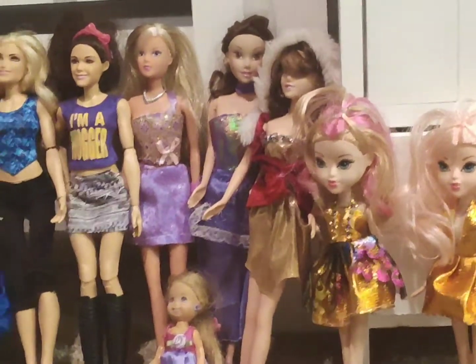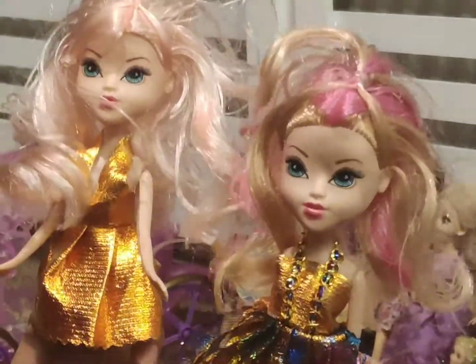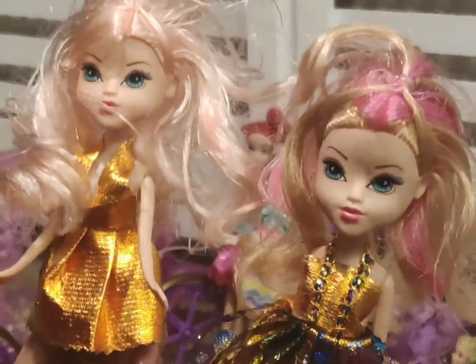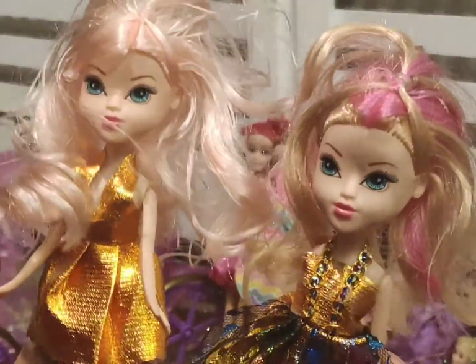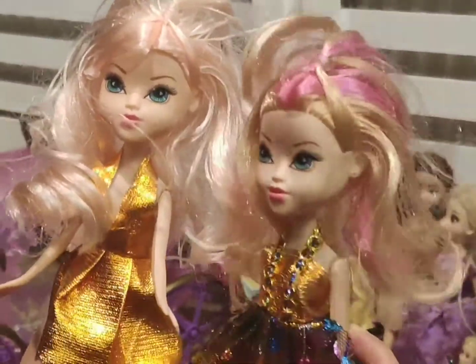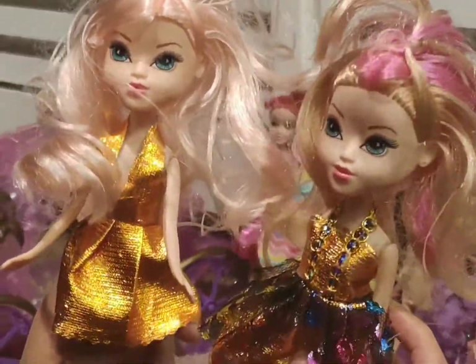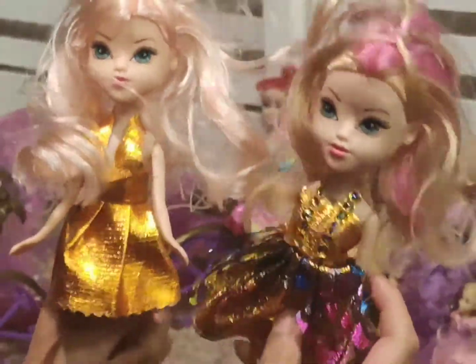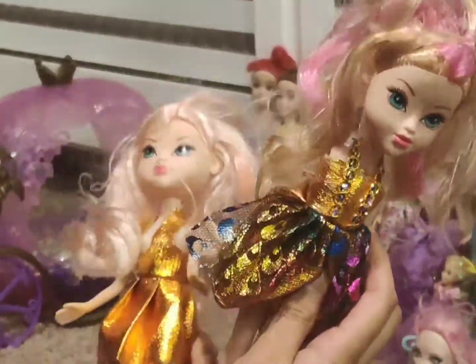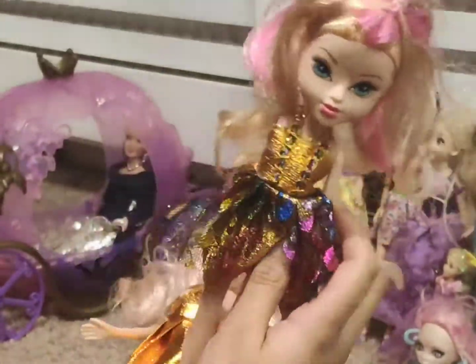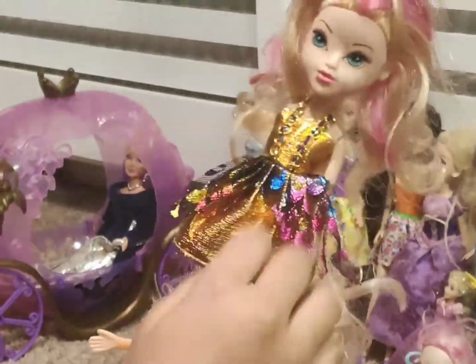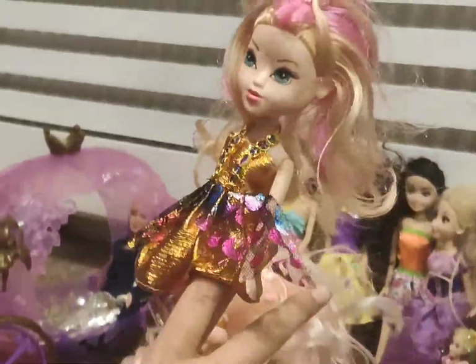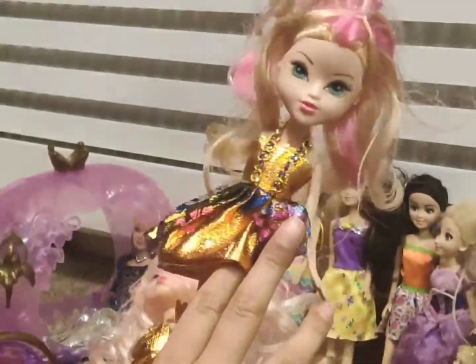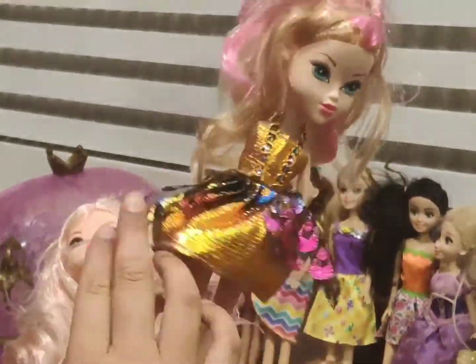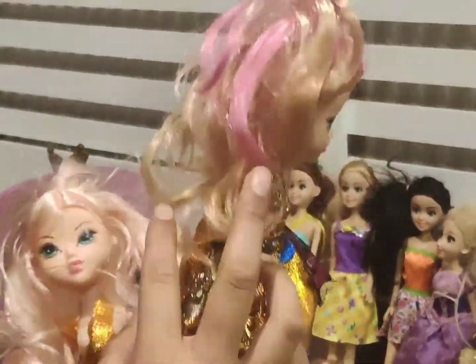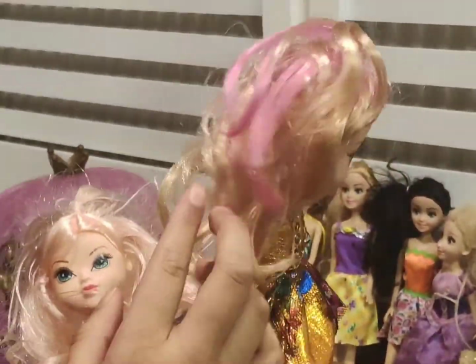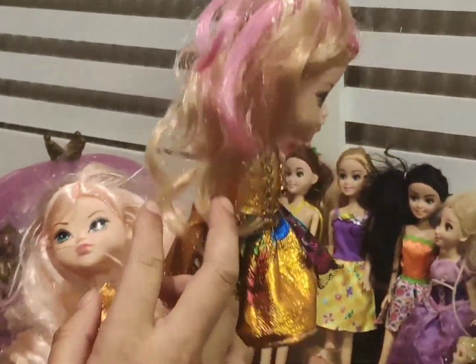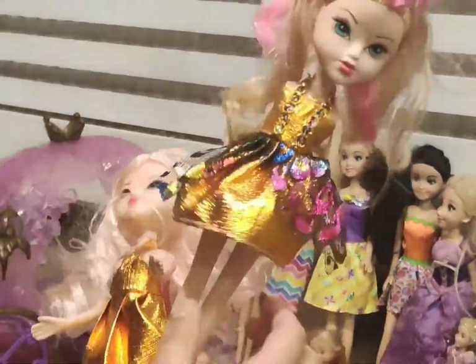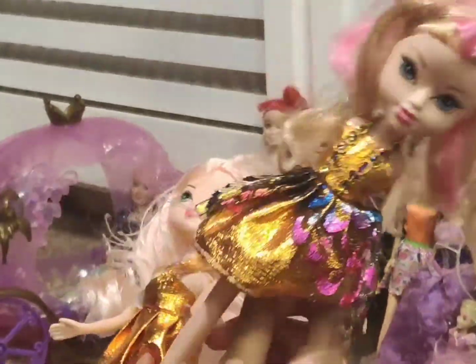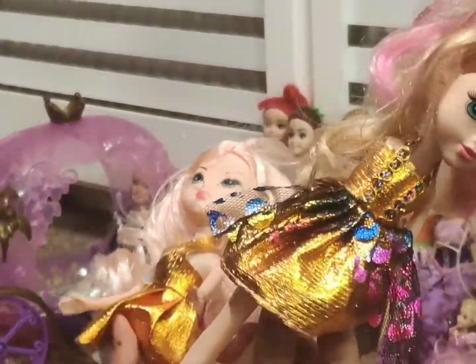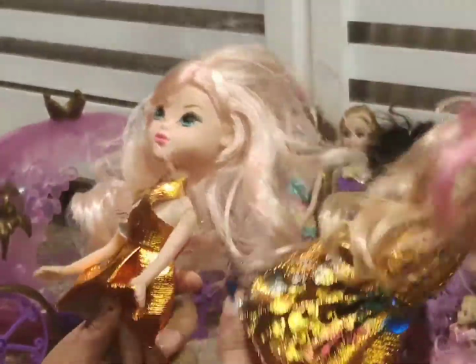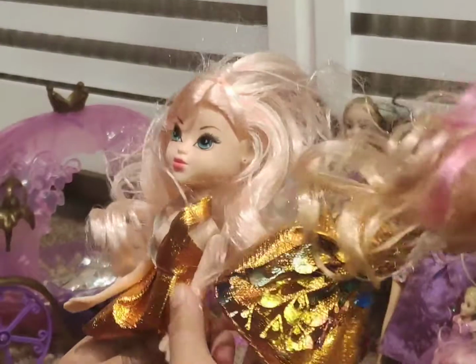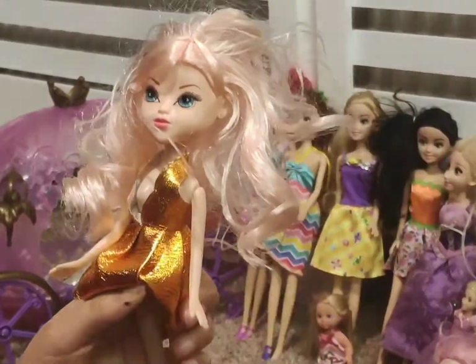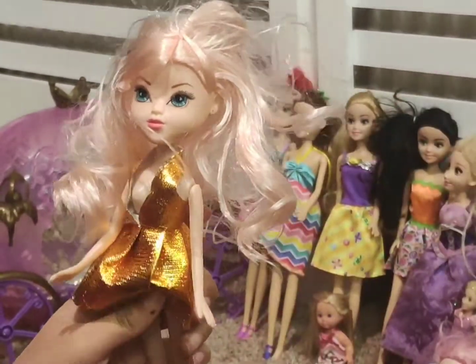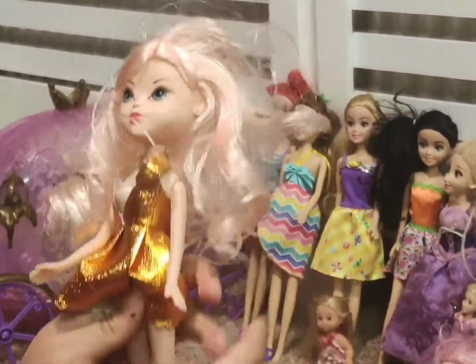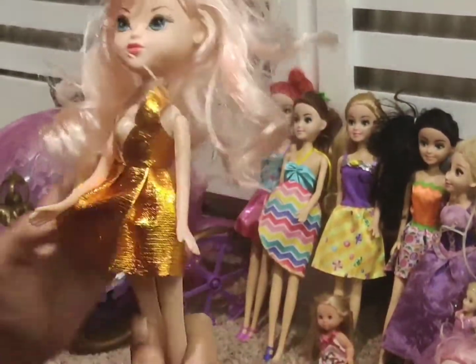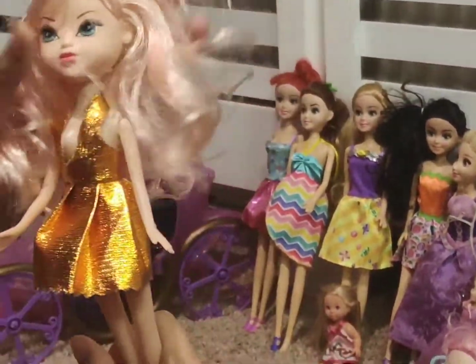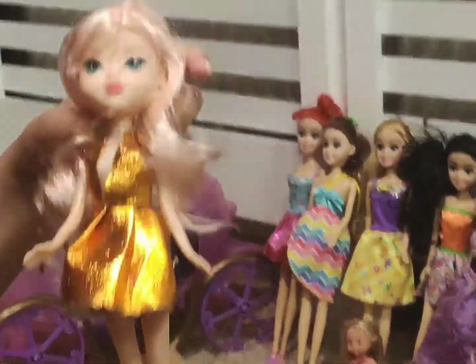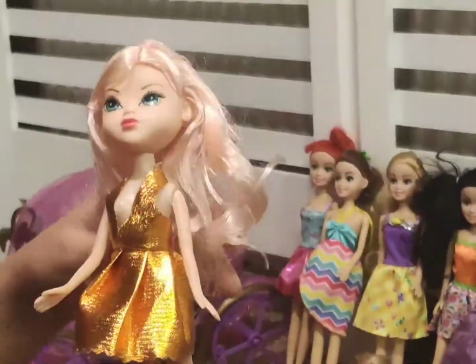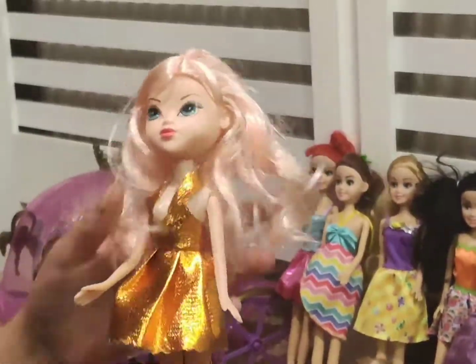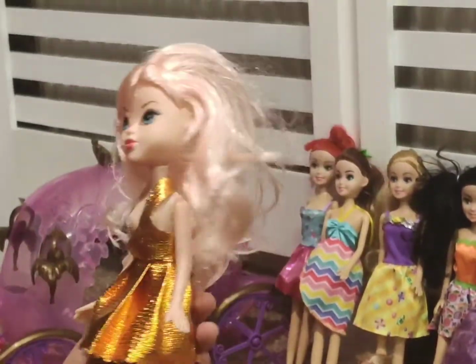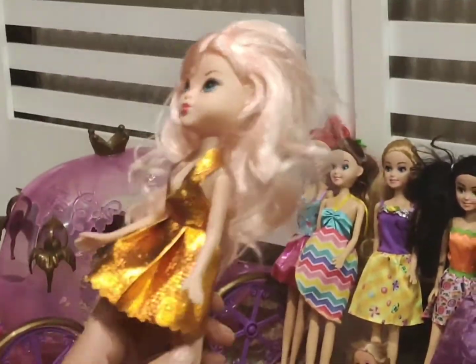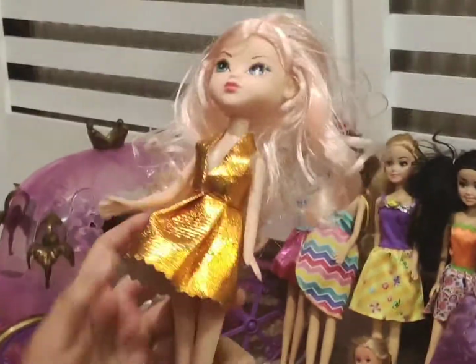So these two are the plastic Barbie dolls. This one has a peacock golden dress and pink streaks in her hair, she also has pink shoes. This one, her sister, has light pink hair and a beautiful golden dress.